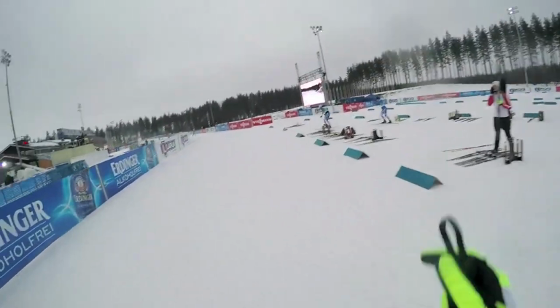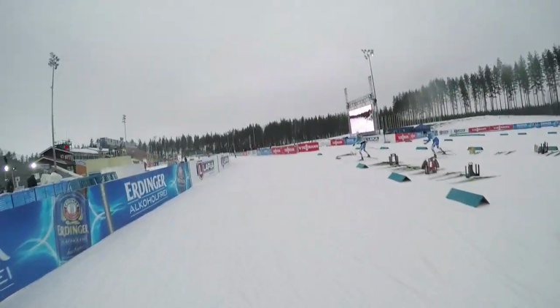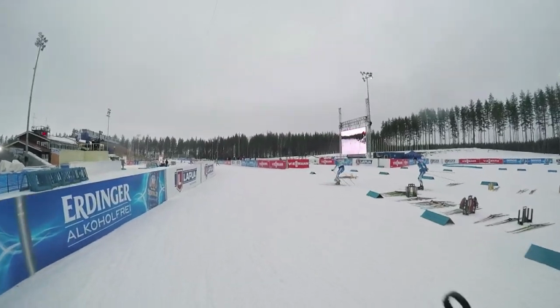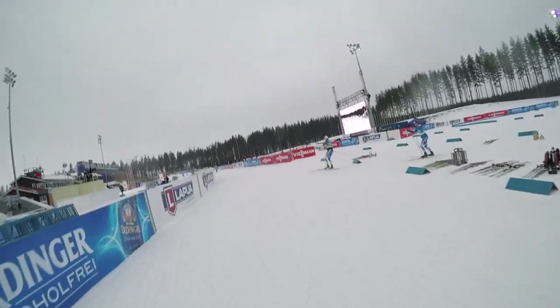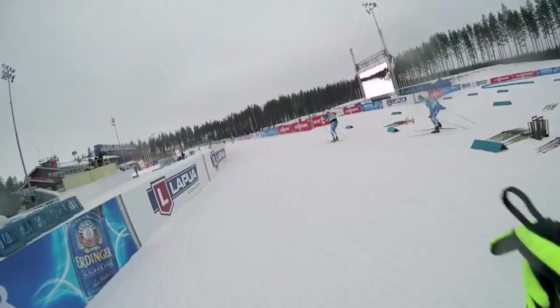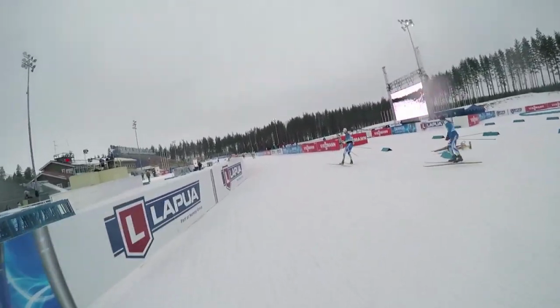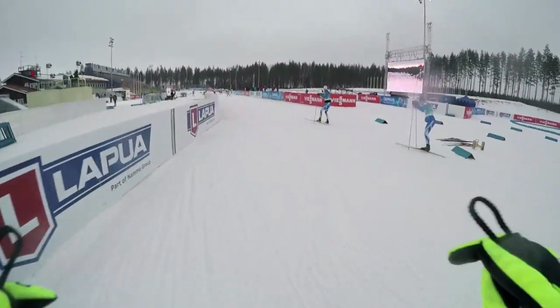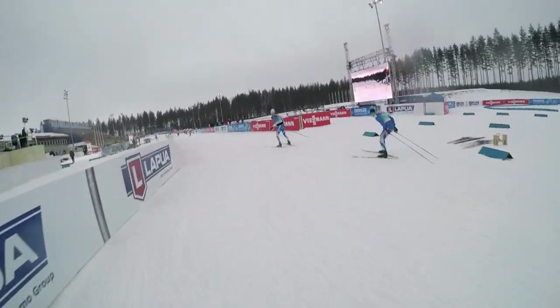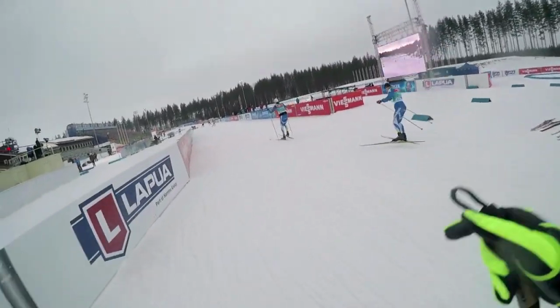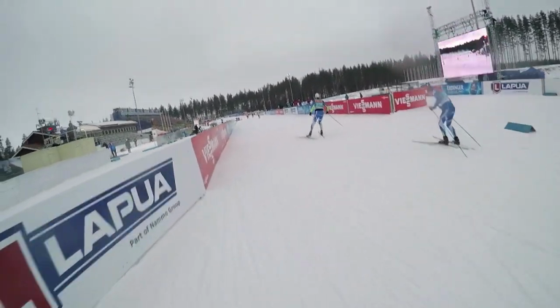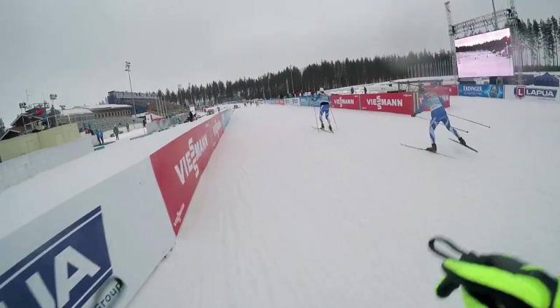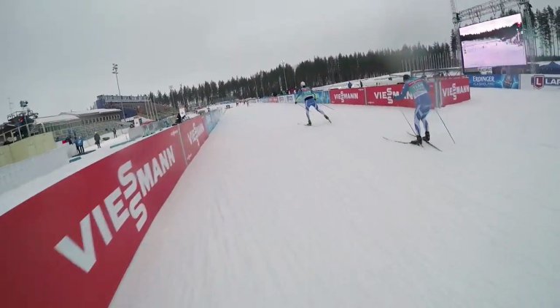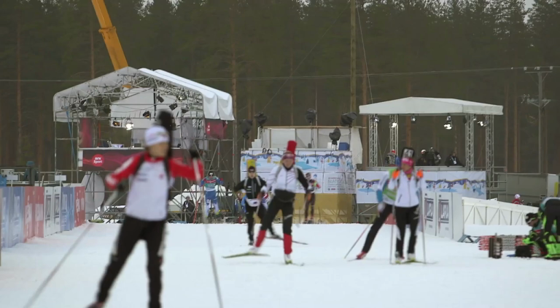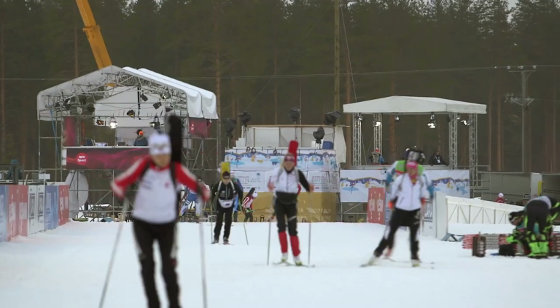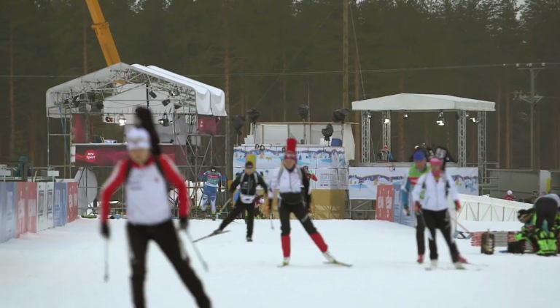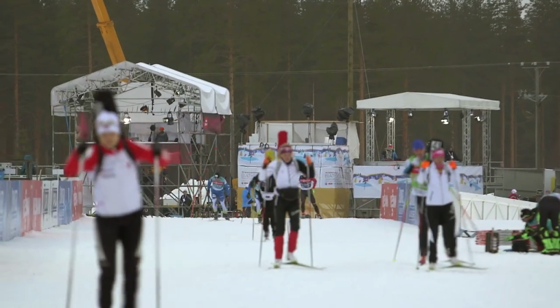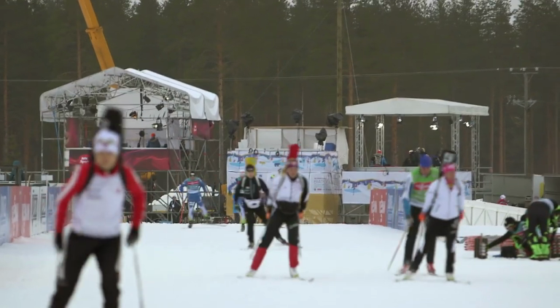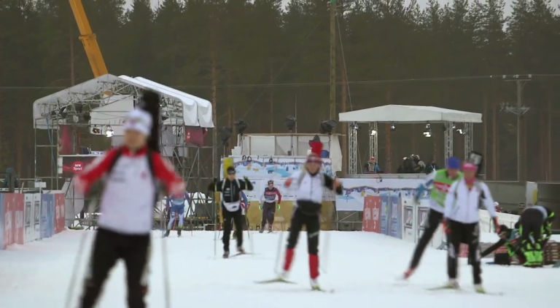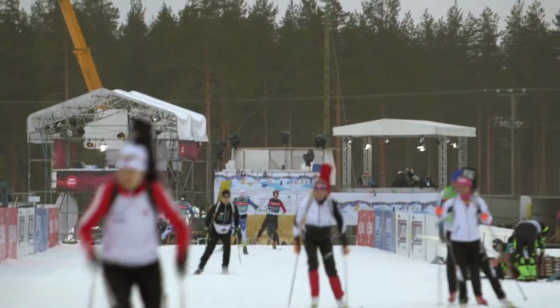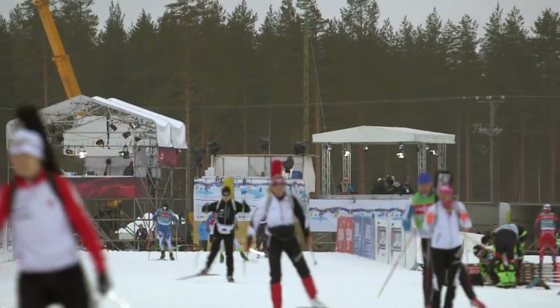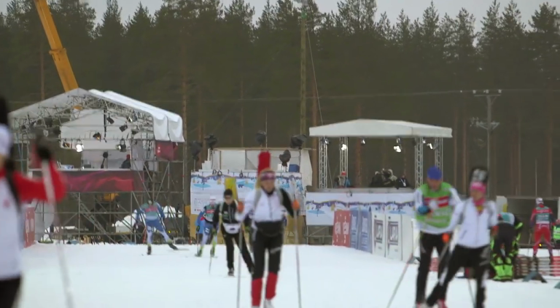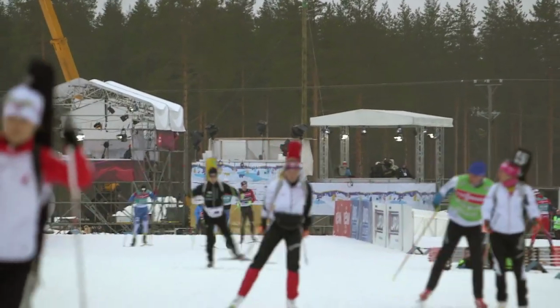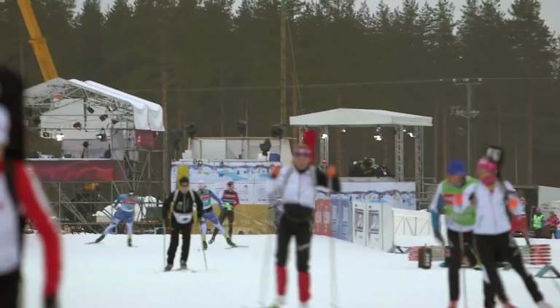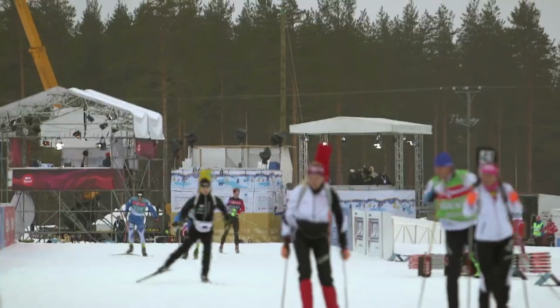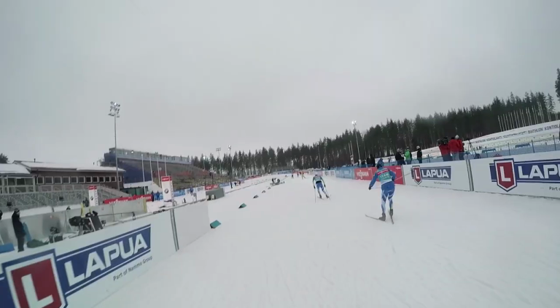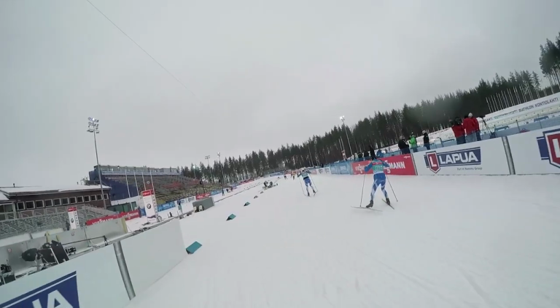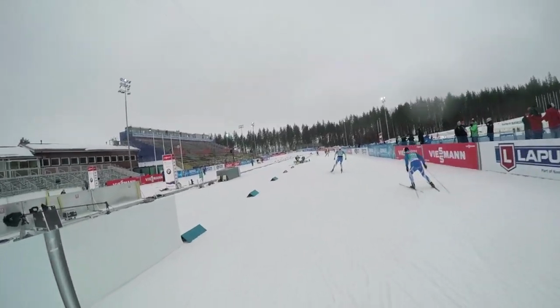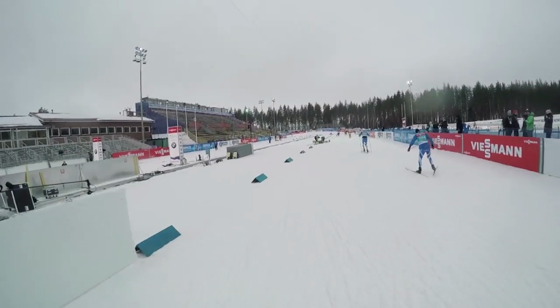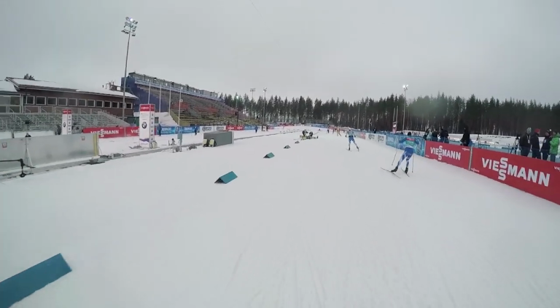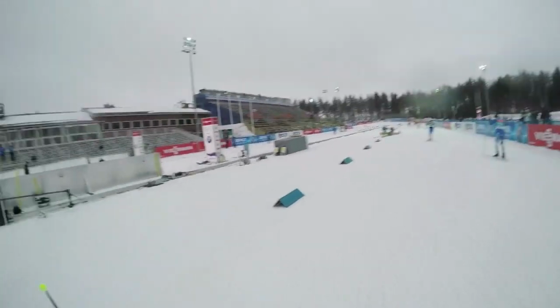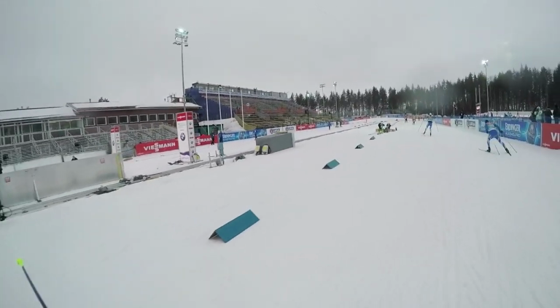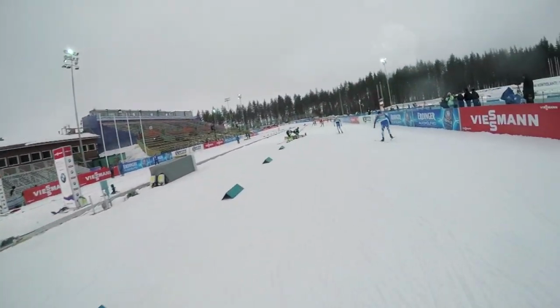So now we've concluded one loop of the two and a half kilometer race loop here in Kontiolahti. And now we're right back where we started.